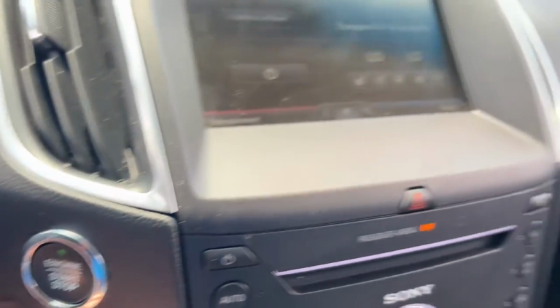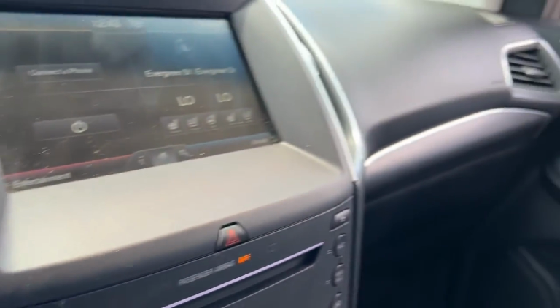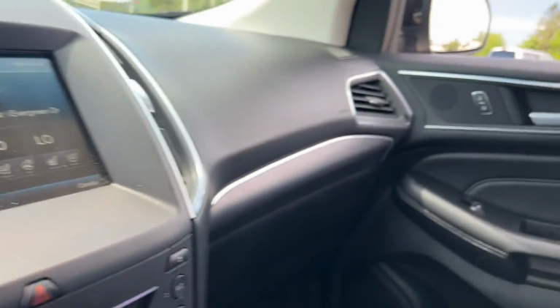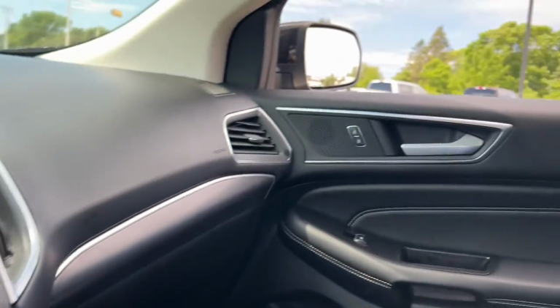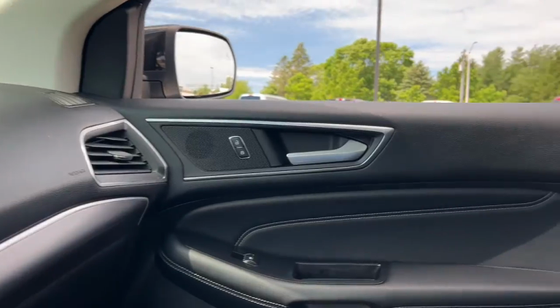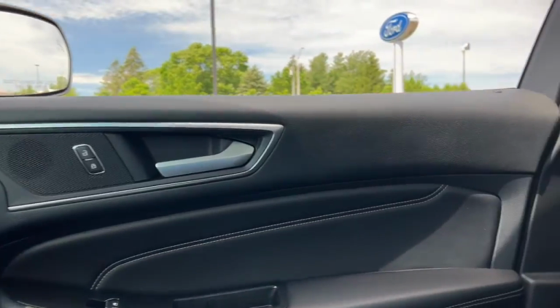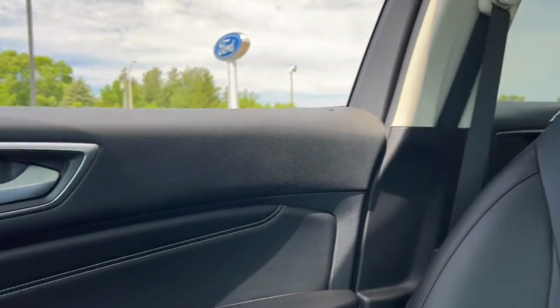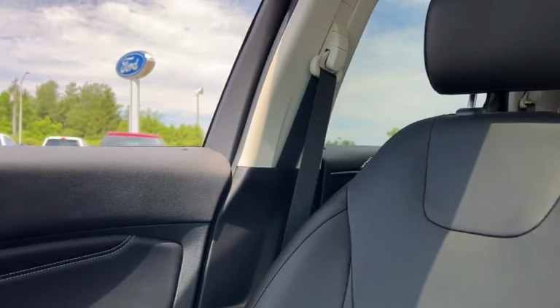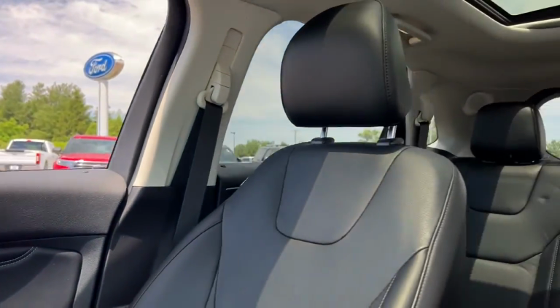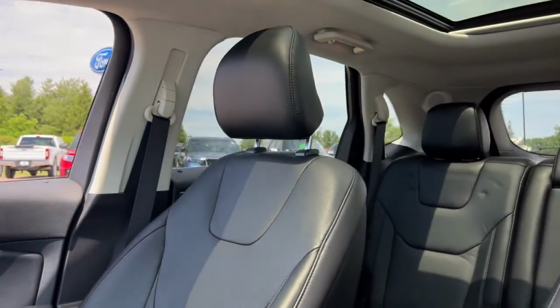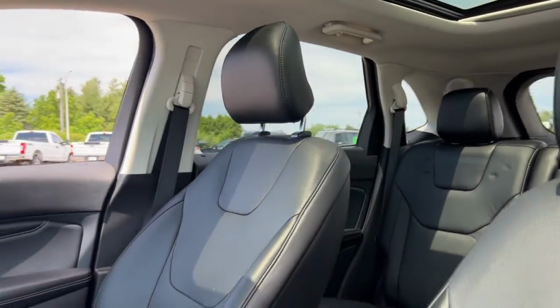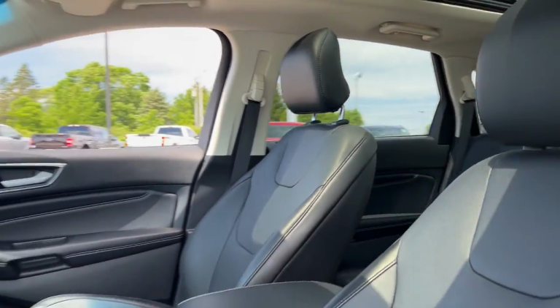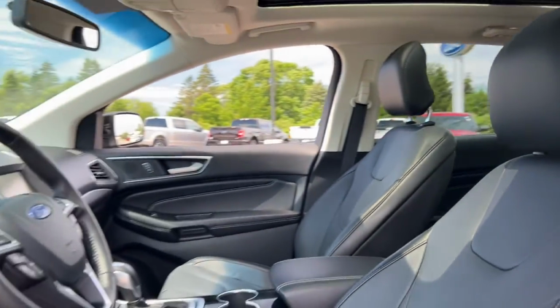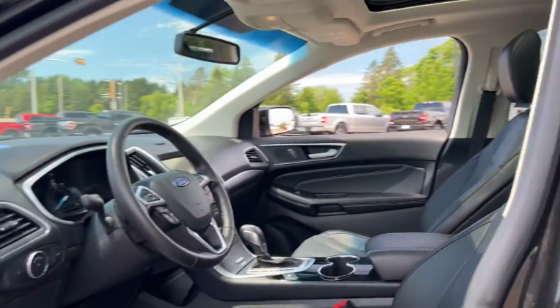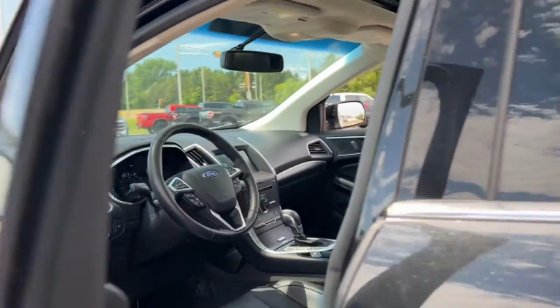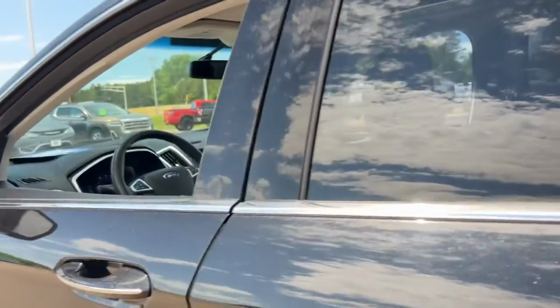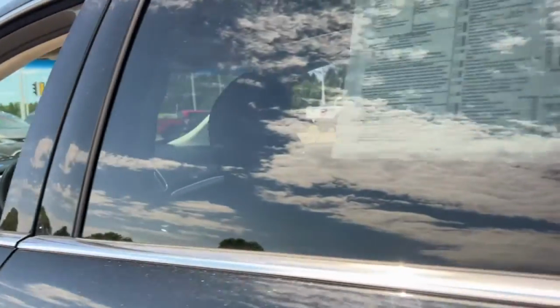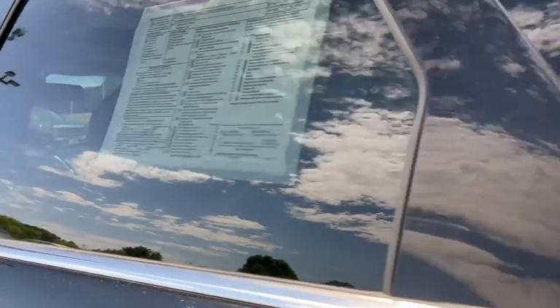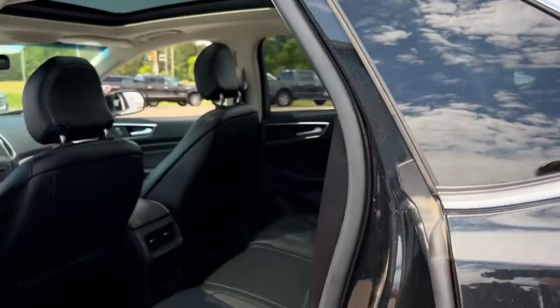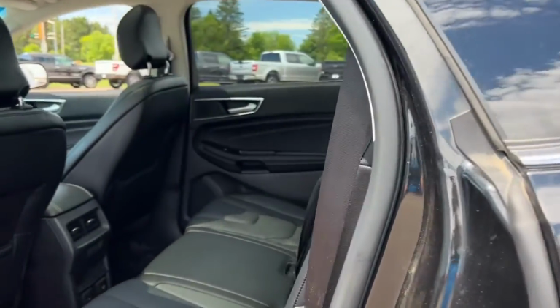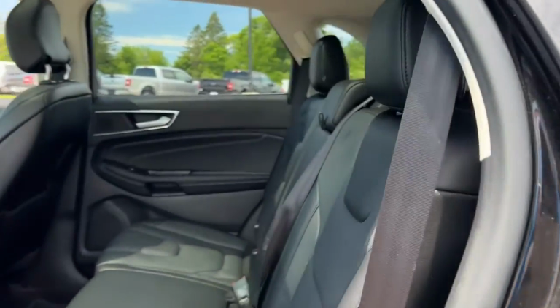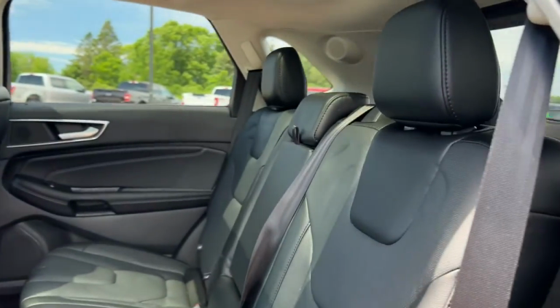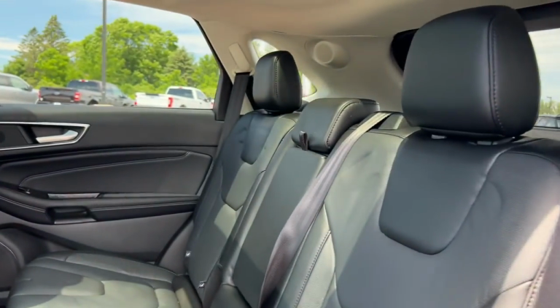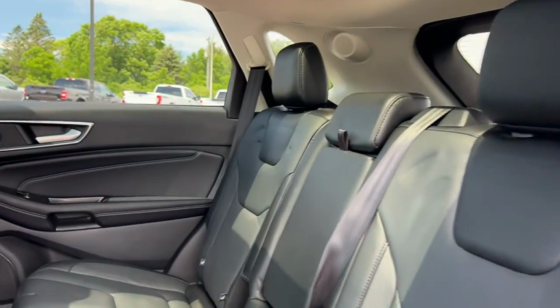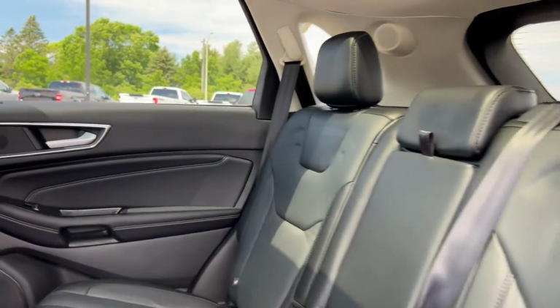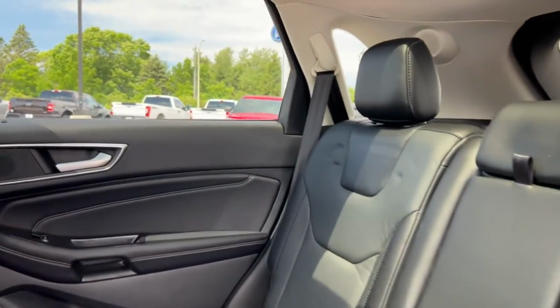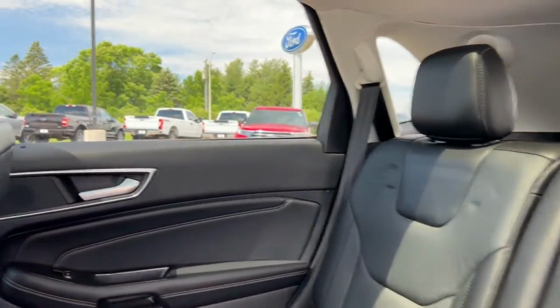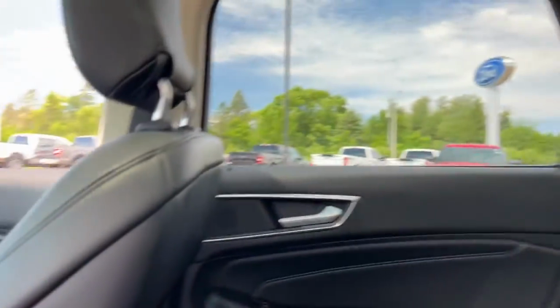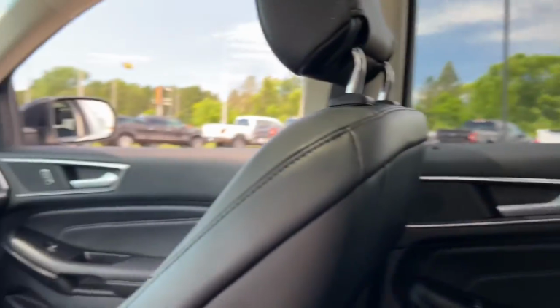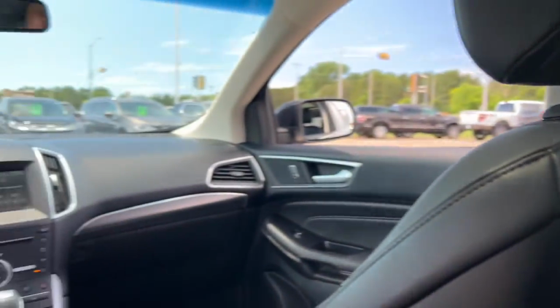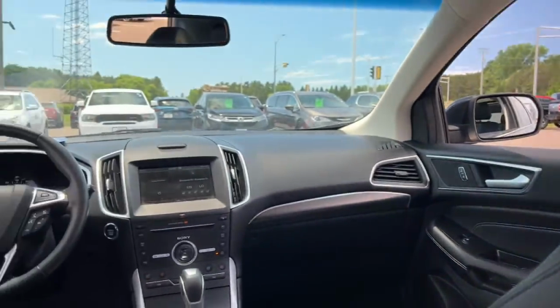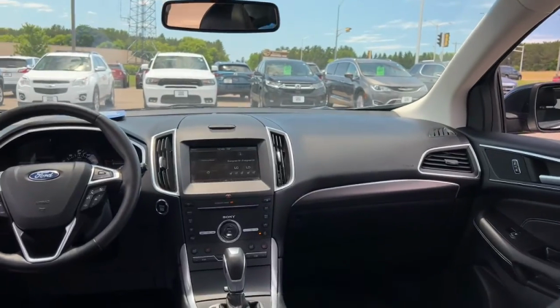Panoramic roof, navigation system, all-wheel drive, keyless entry, remote engine start, power passenger seat, heated rear seat, power lift gate, cooled front seat, dual-zone AC.